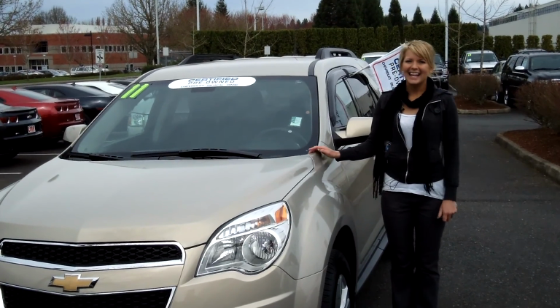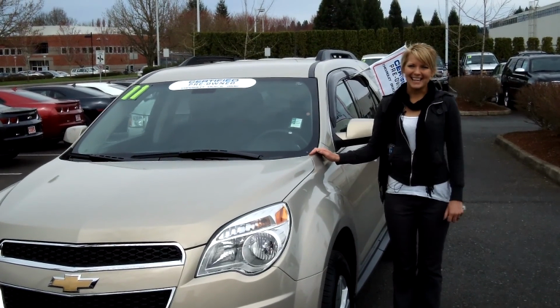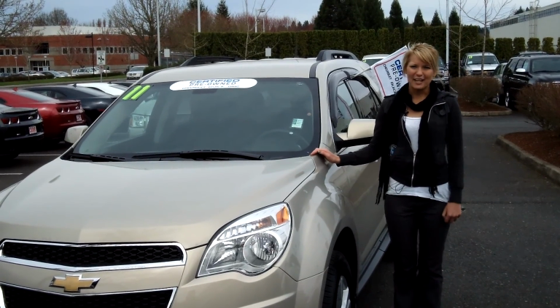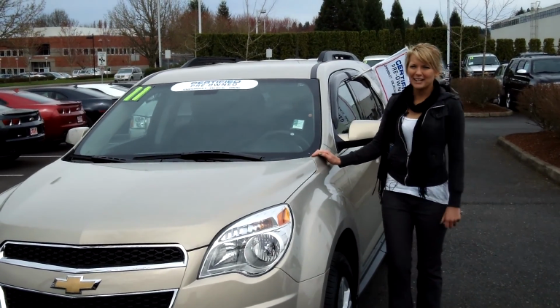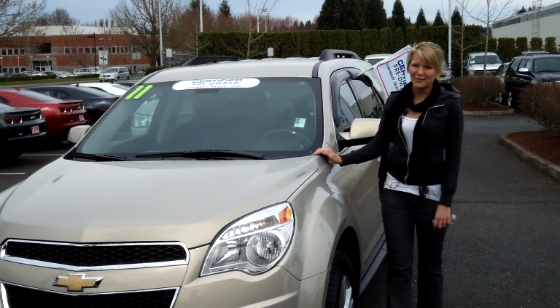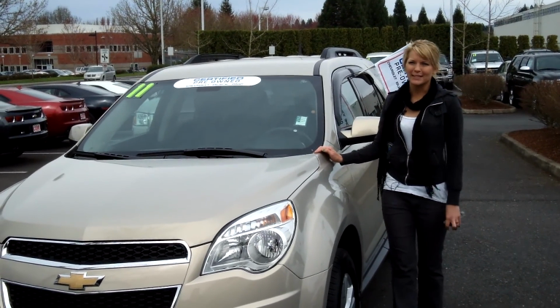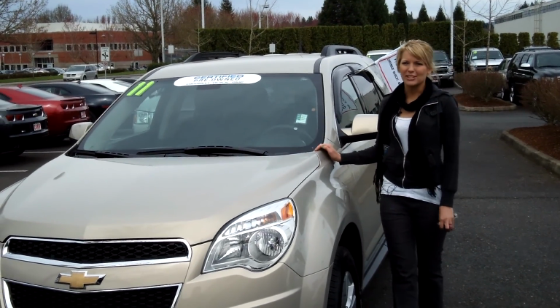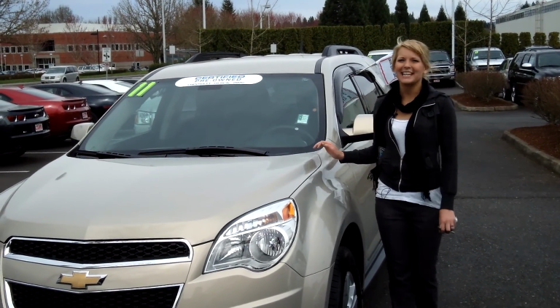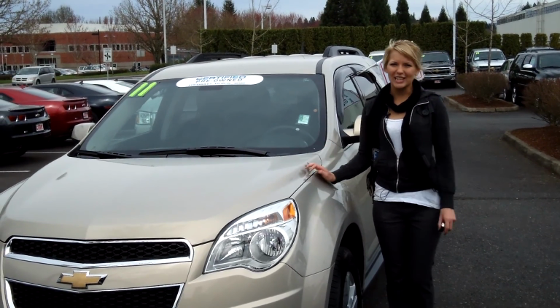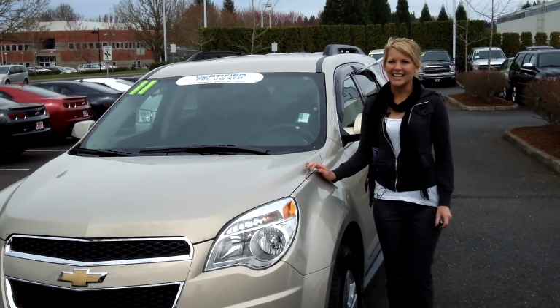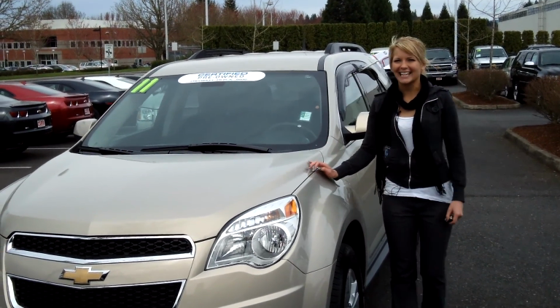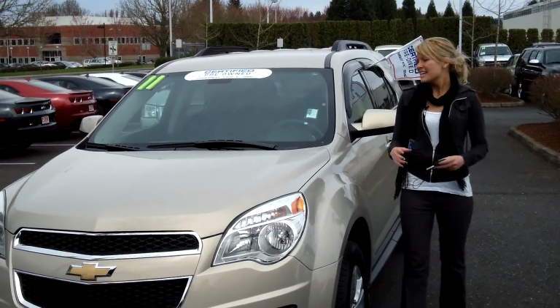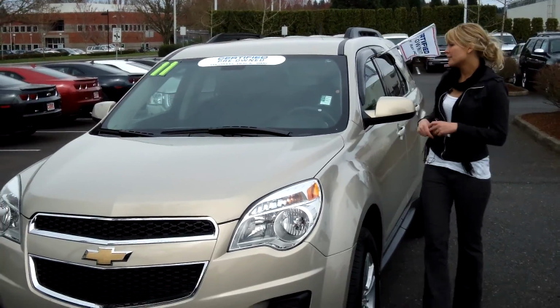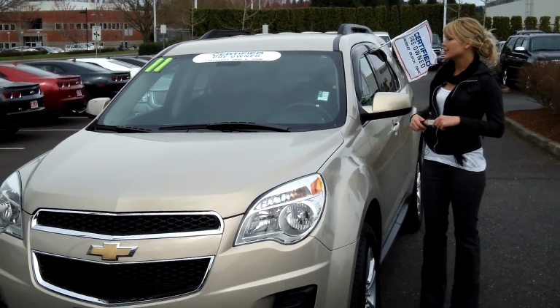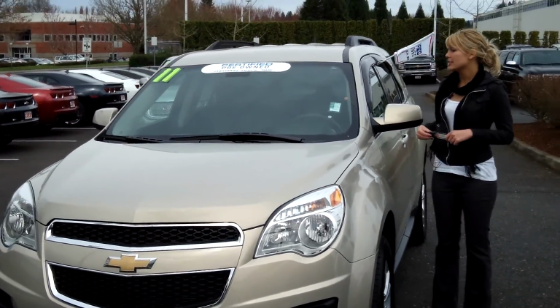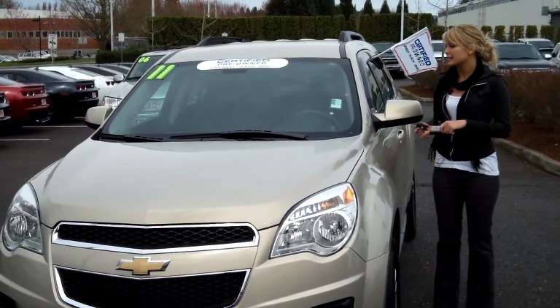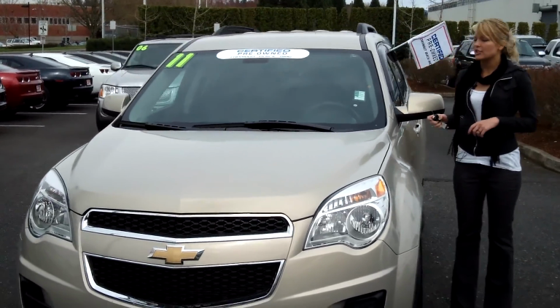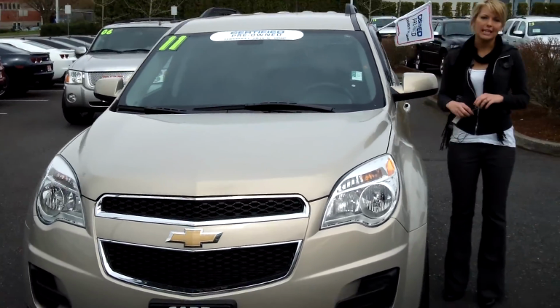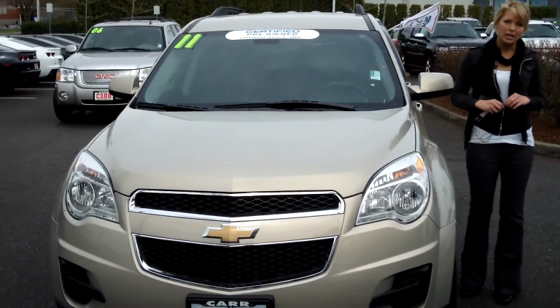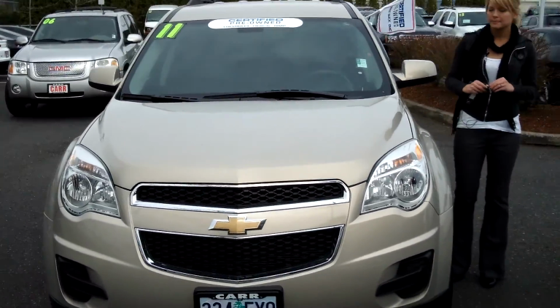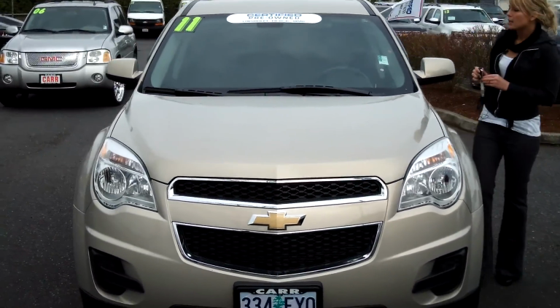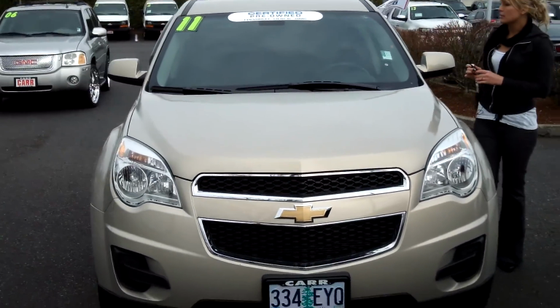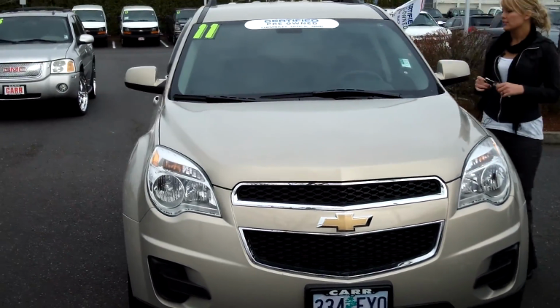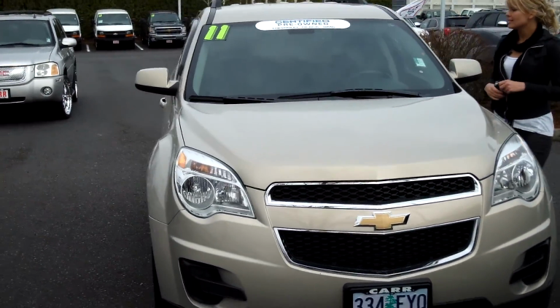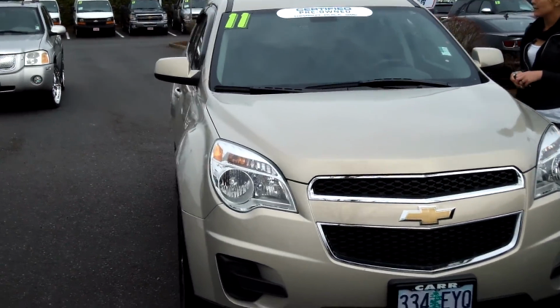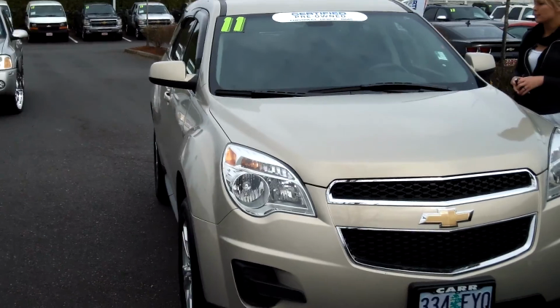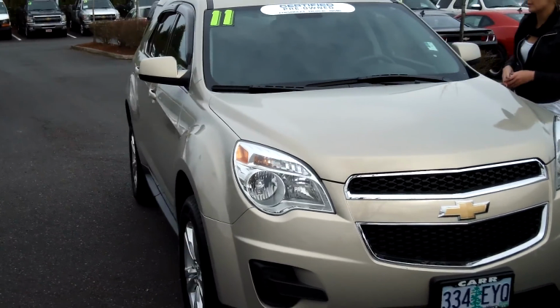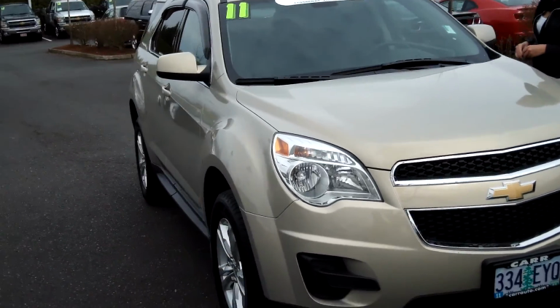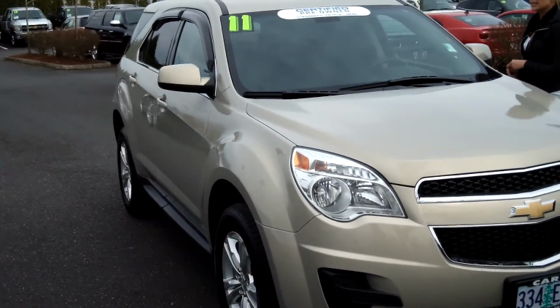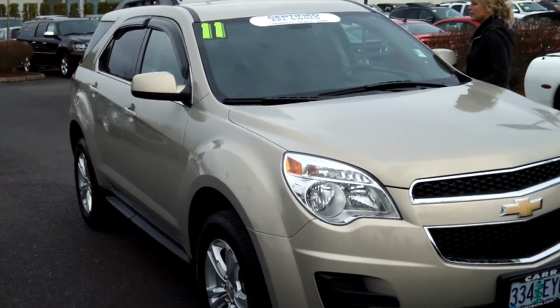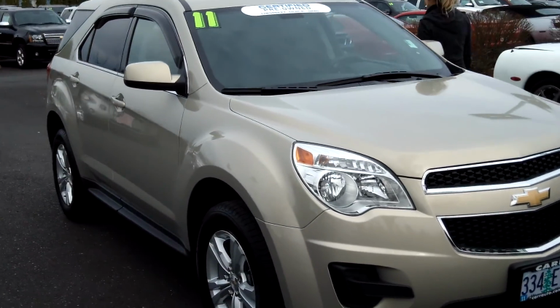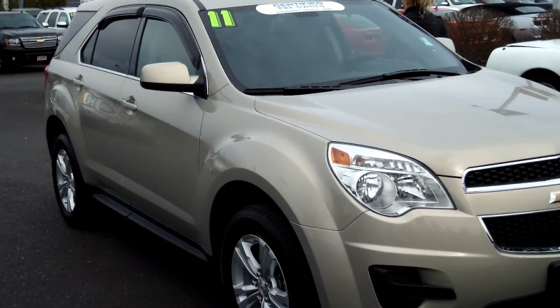Hi, this is Lacey. I'm here at CarChevvy World in Beaverton. Thanks for clicking on that link. This is your virtual tour of the 2011 Chevrolet Equinox. The stock number for this vehicle is C130304A.